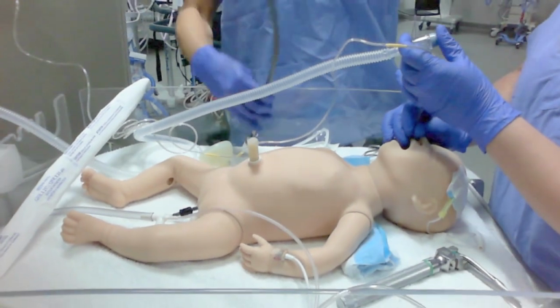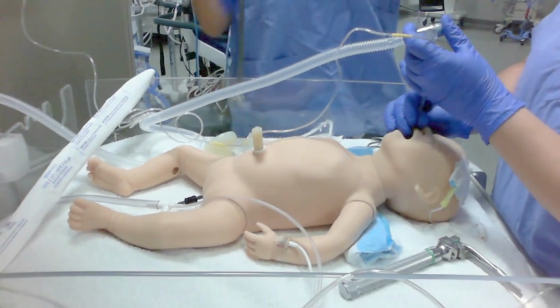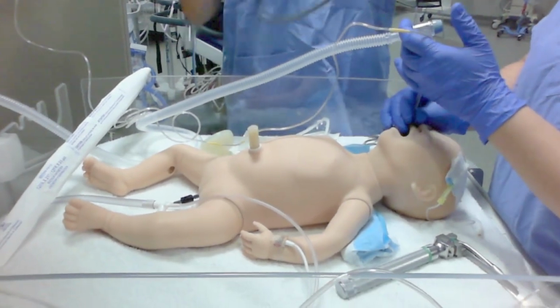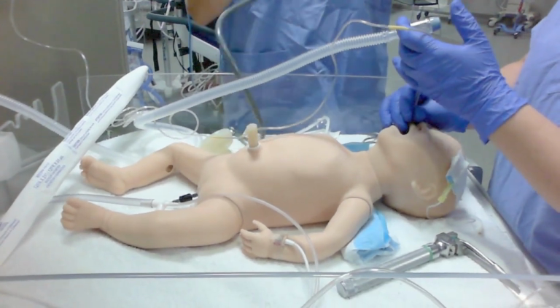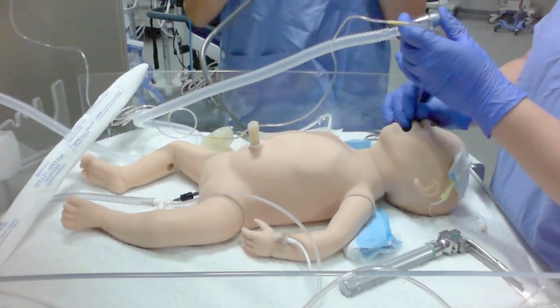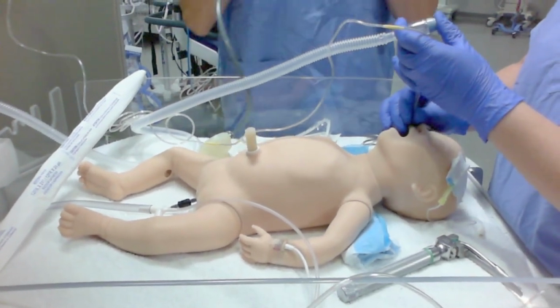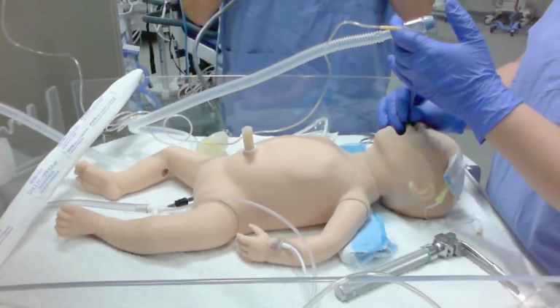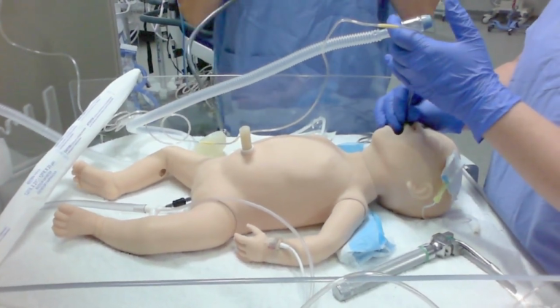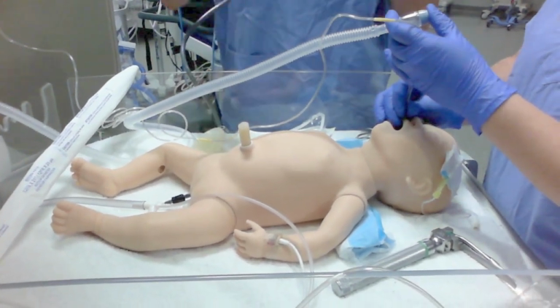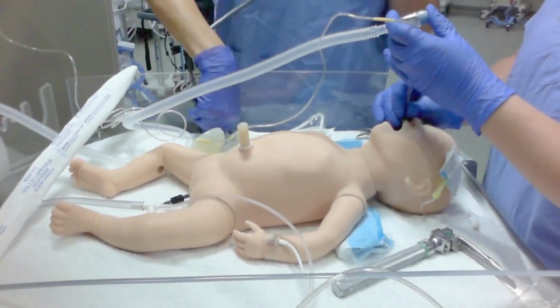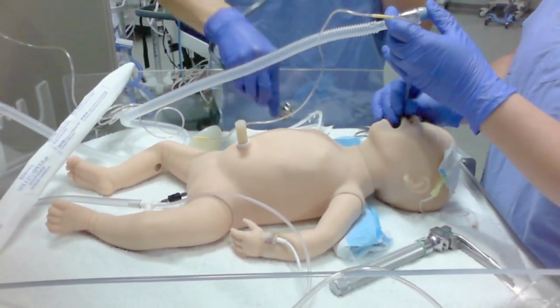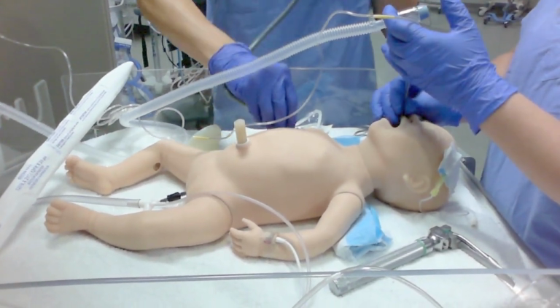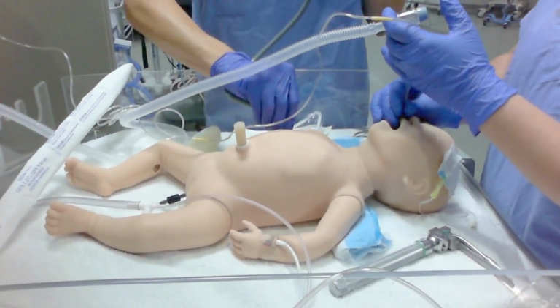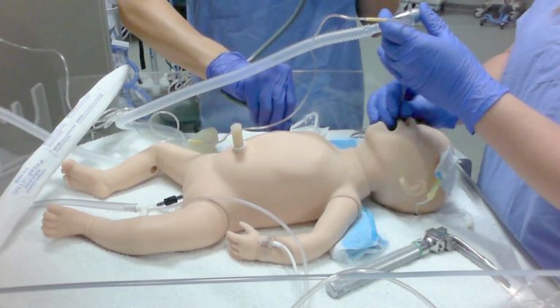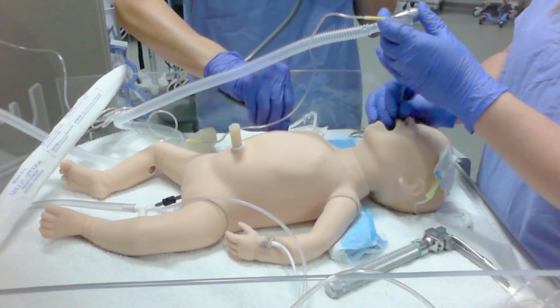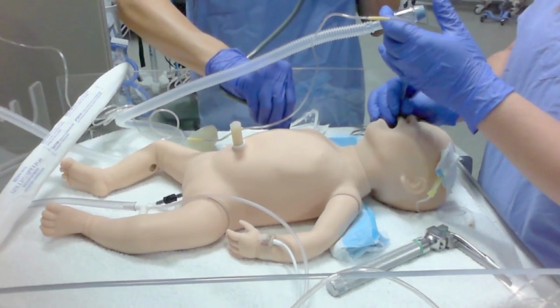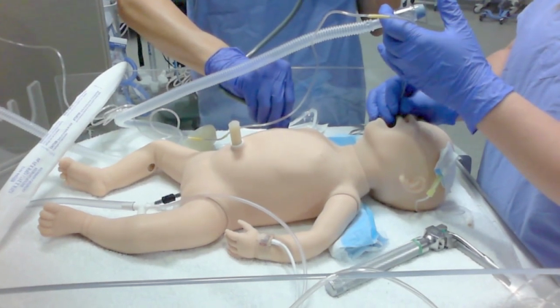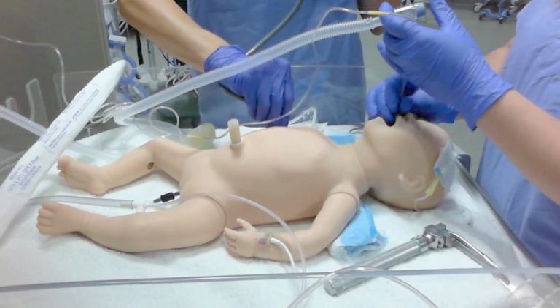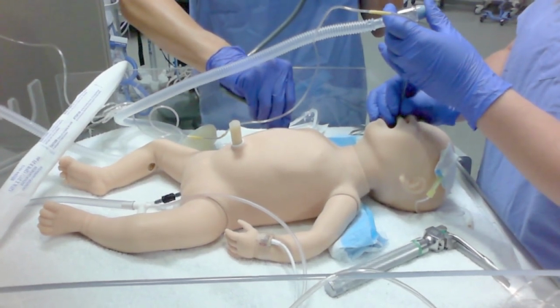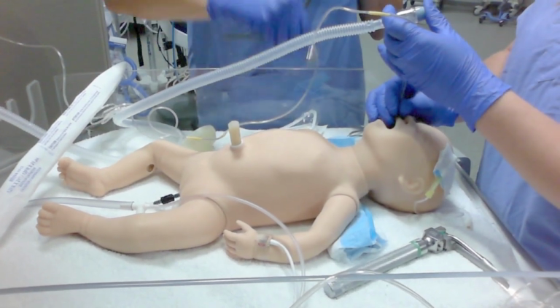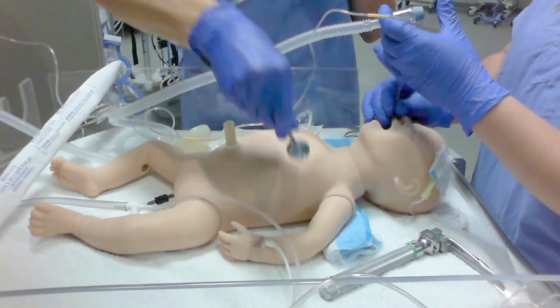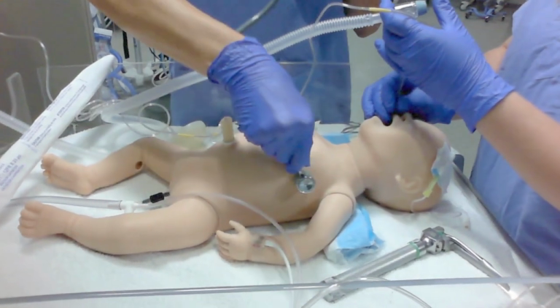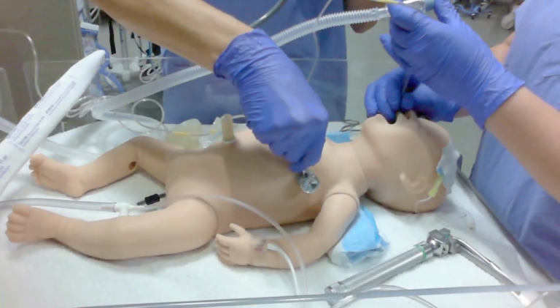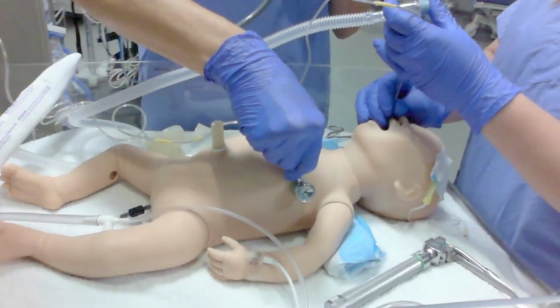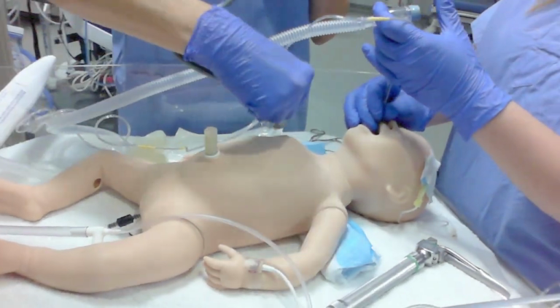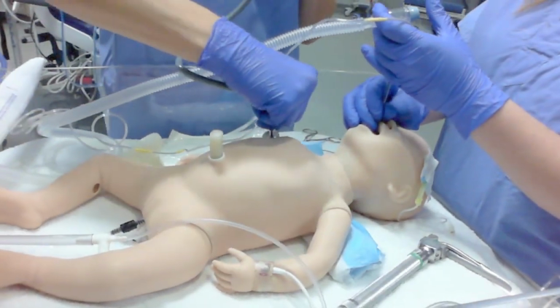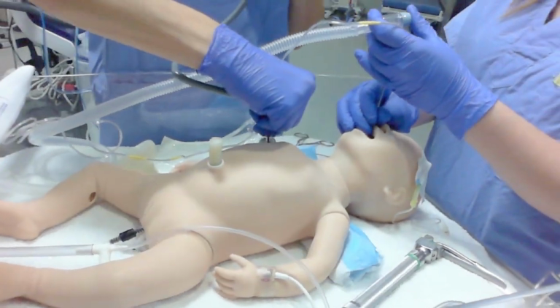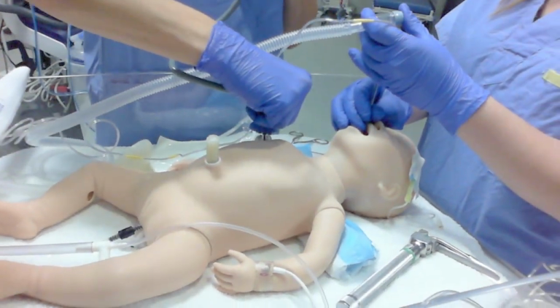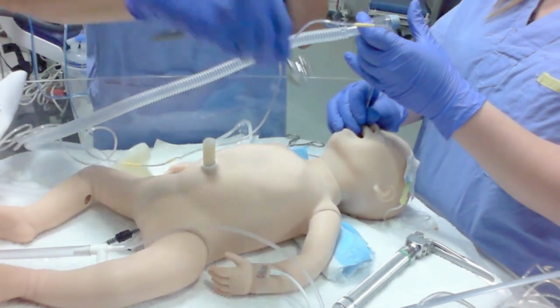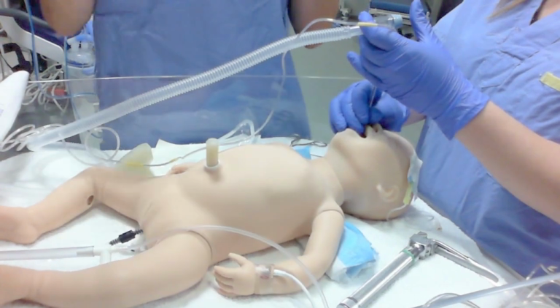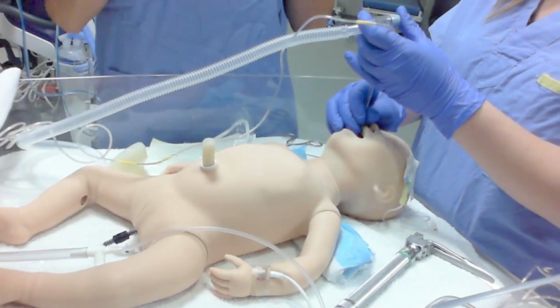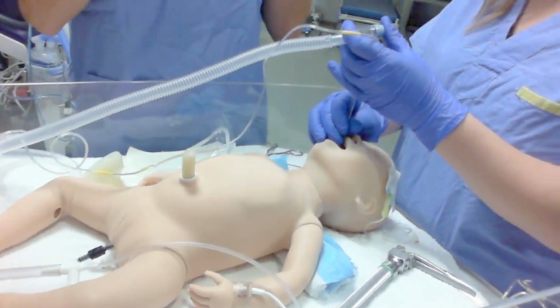I see chest rise. I see misting in the tube. I see end tidal. I hear equal and bilateral air entry.